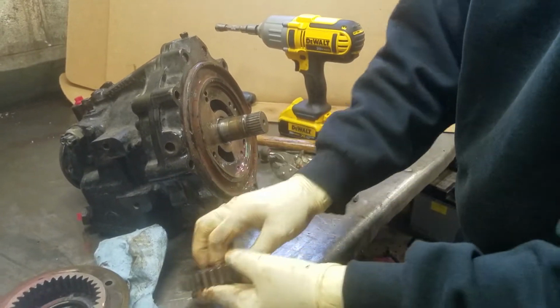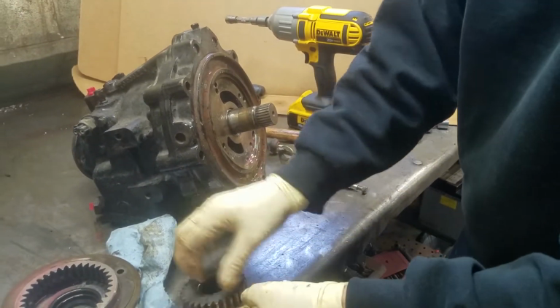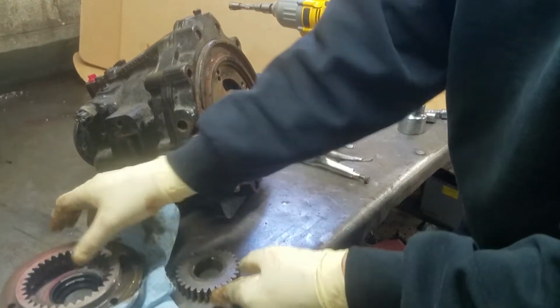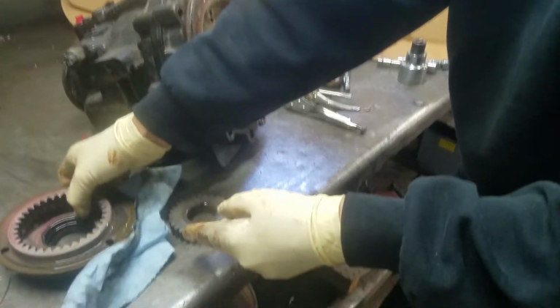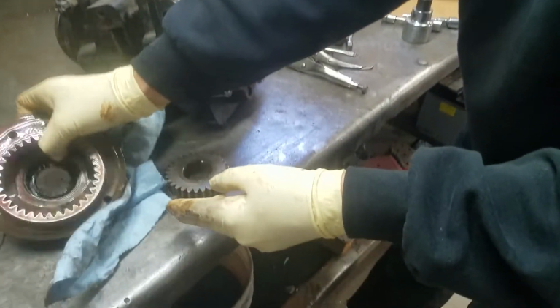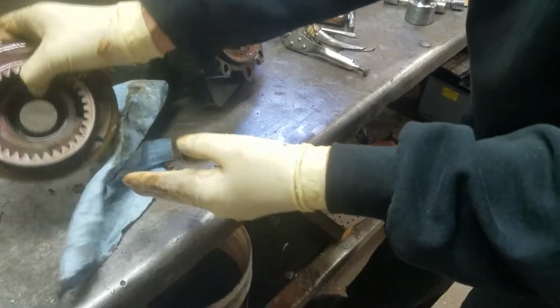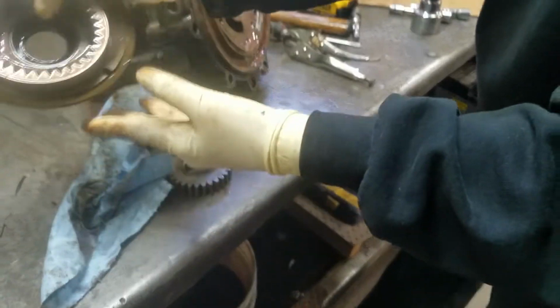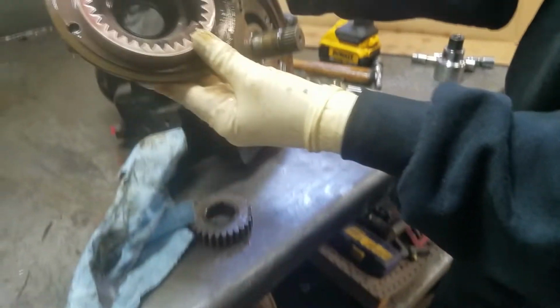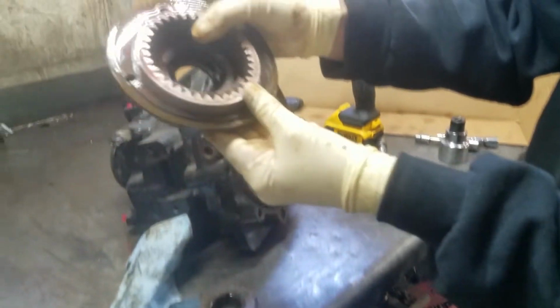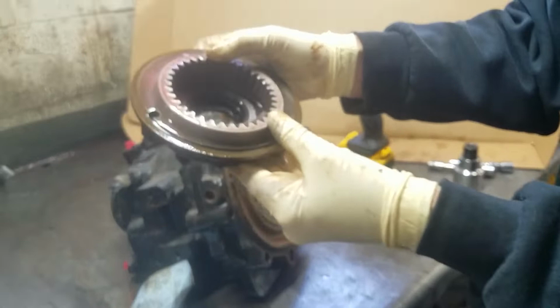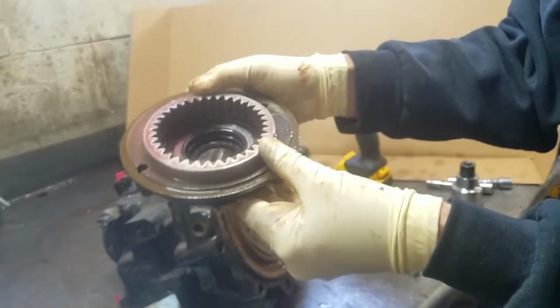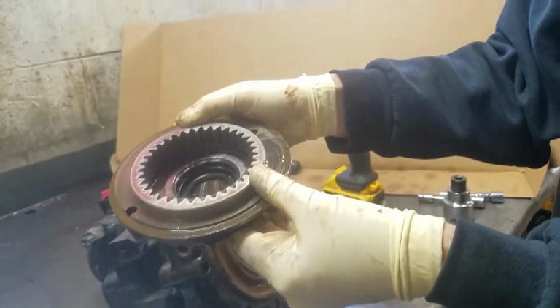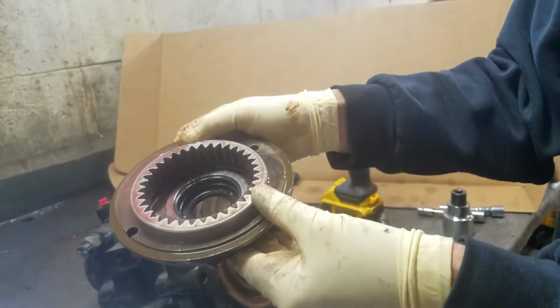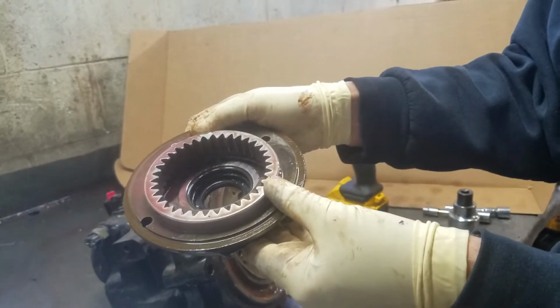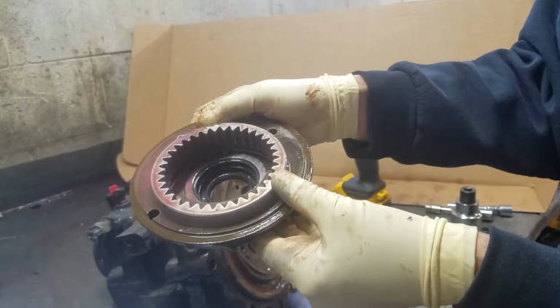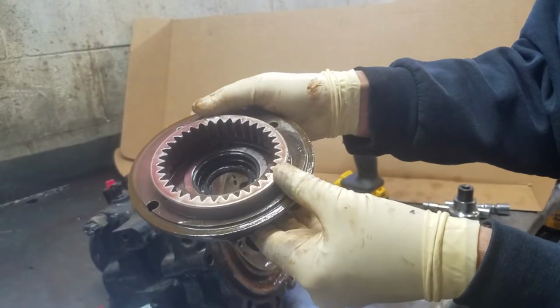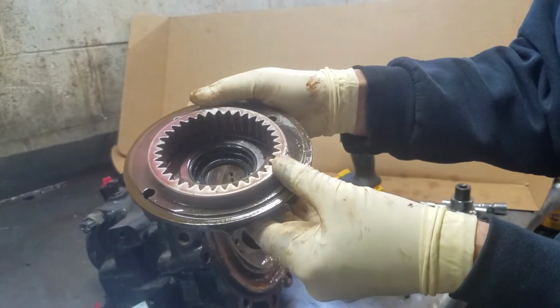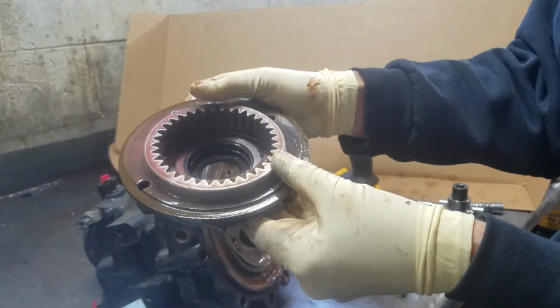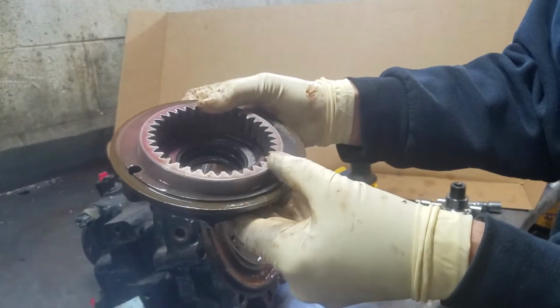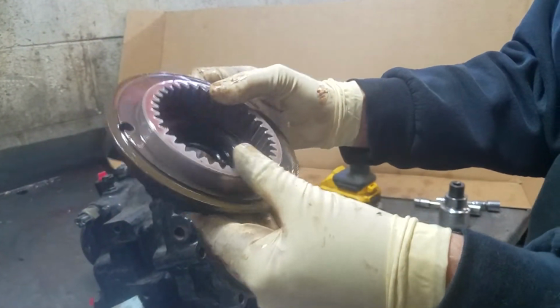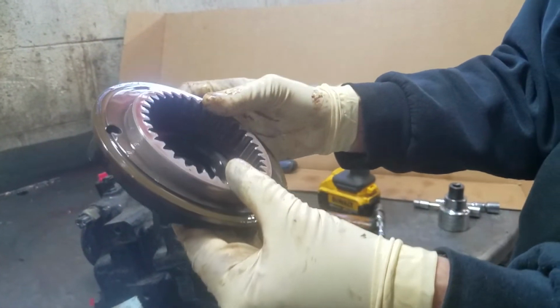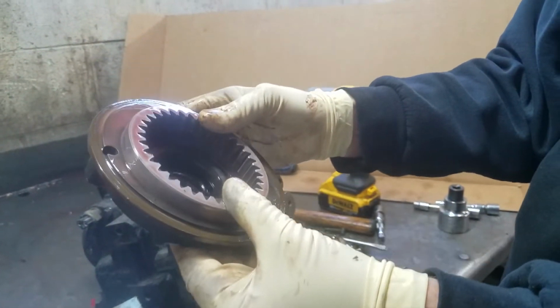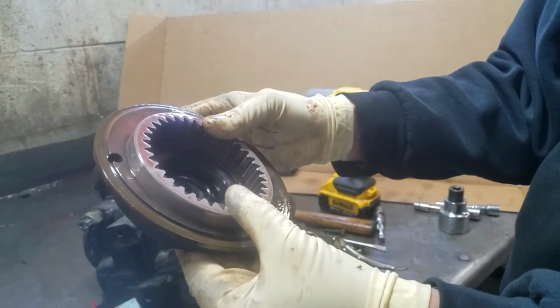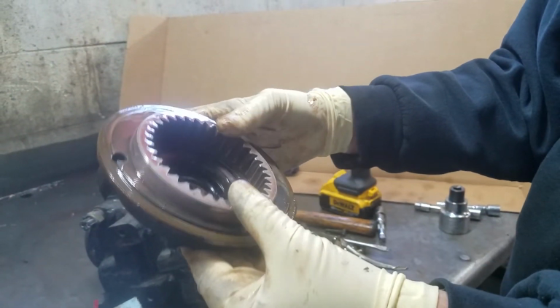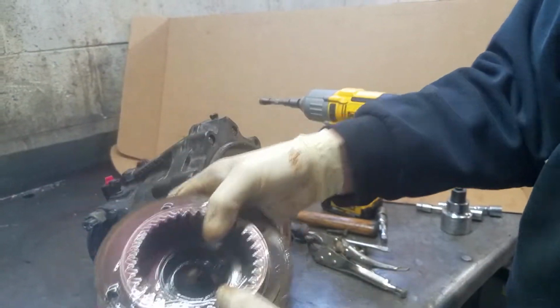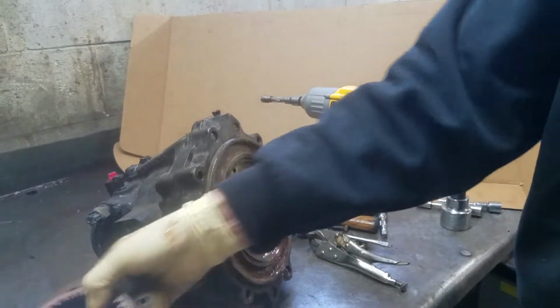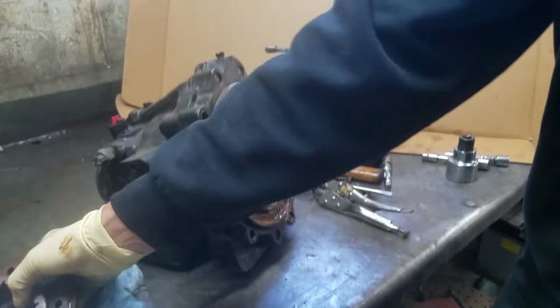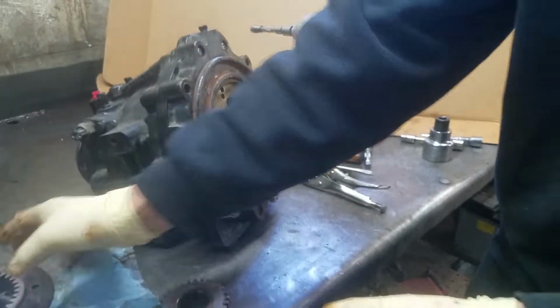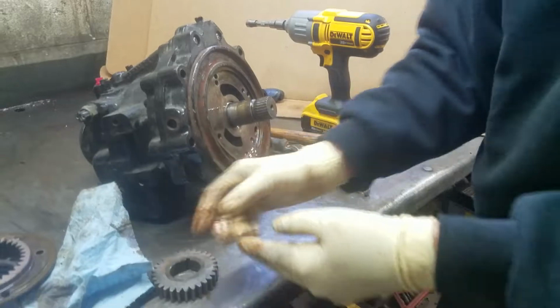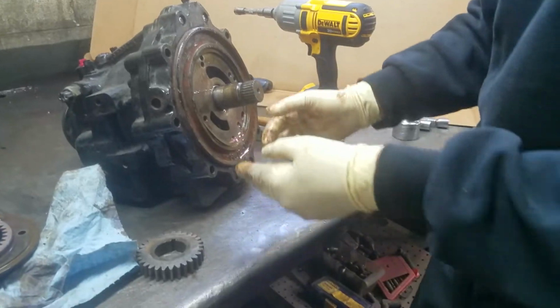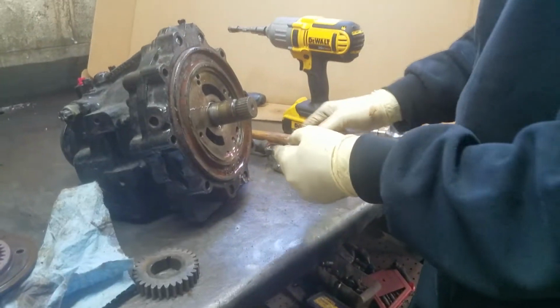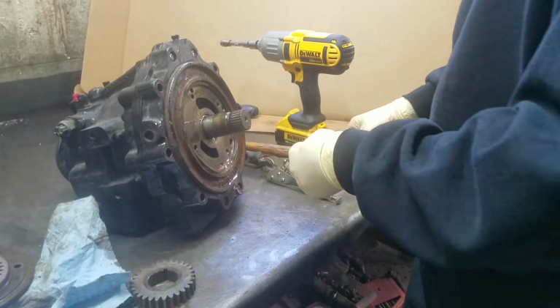What we're seeing here is some strawberry milkshake color, which means we've got water in the transmission at one time or another.